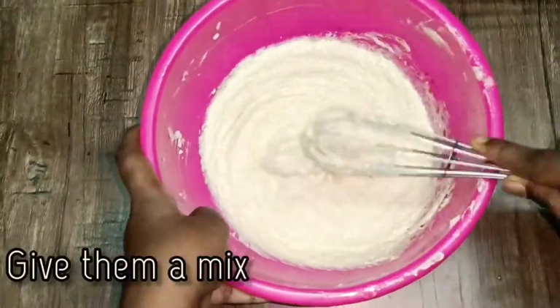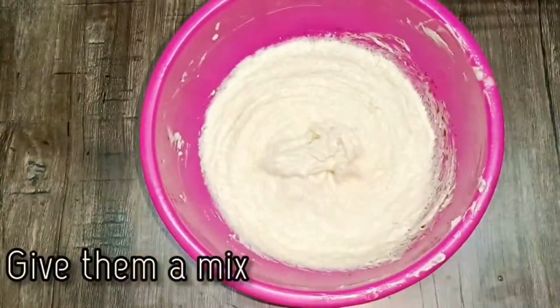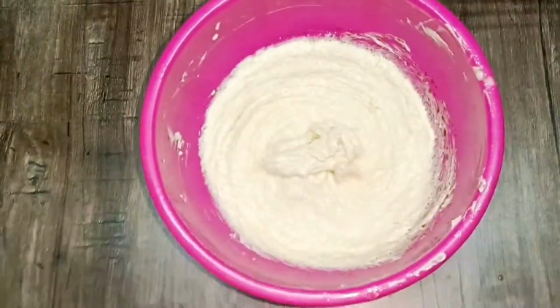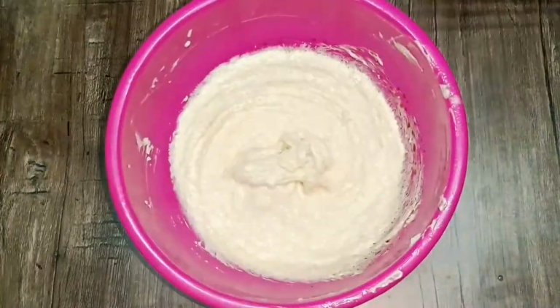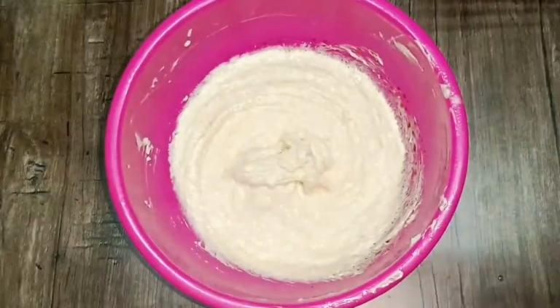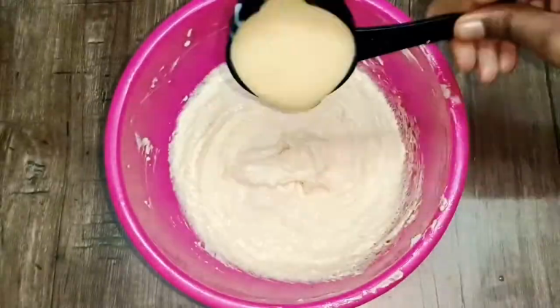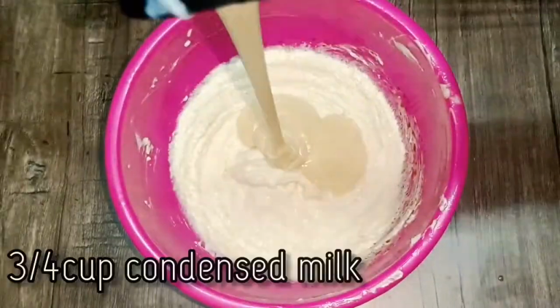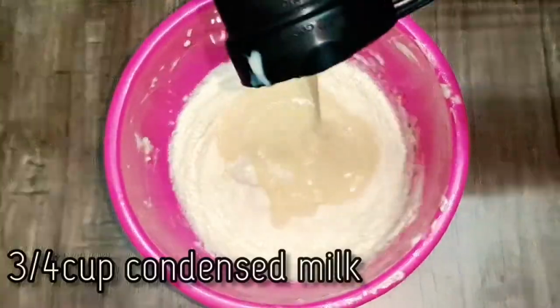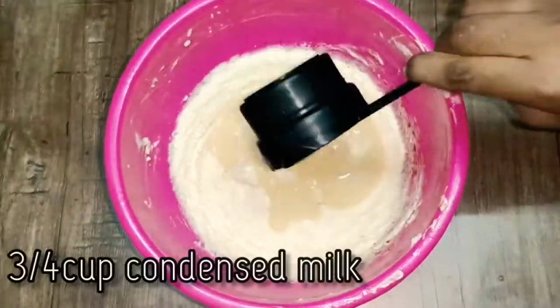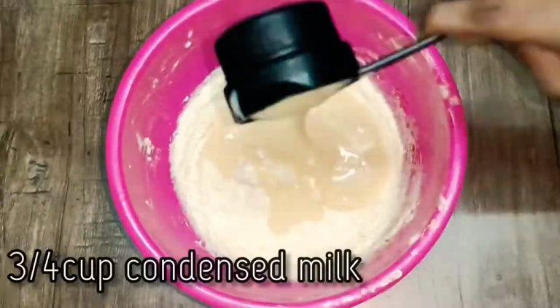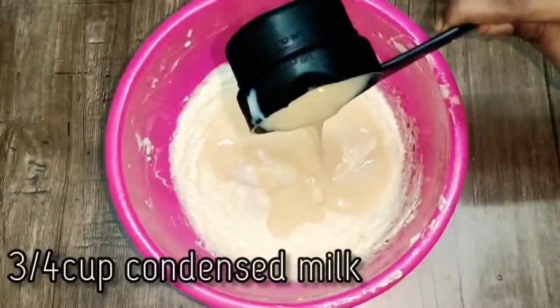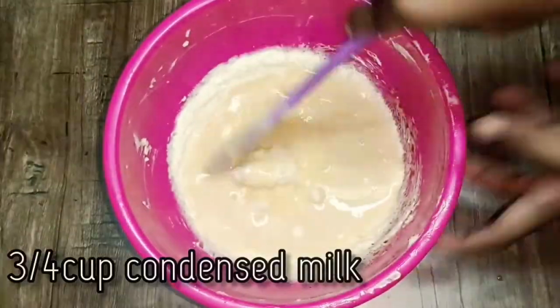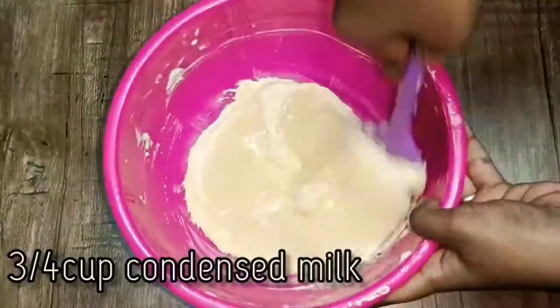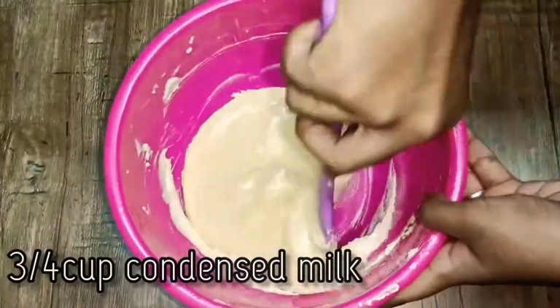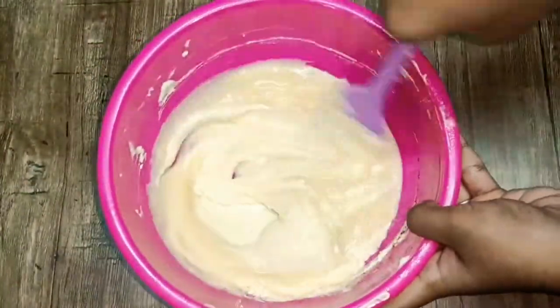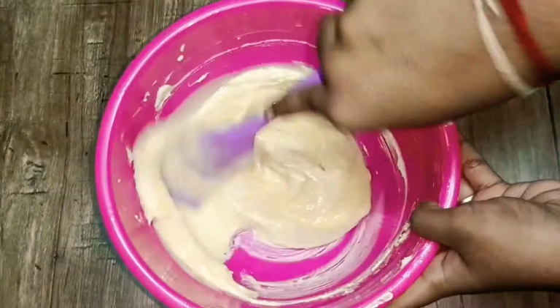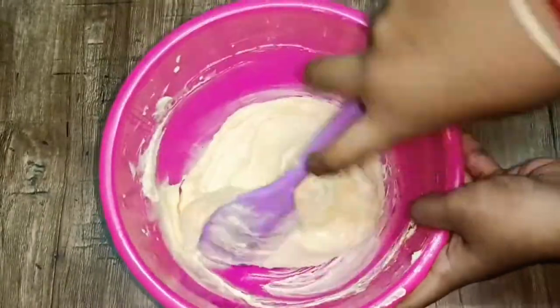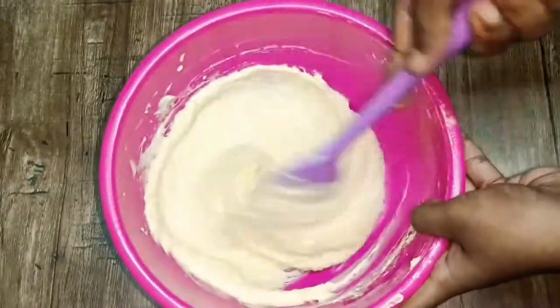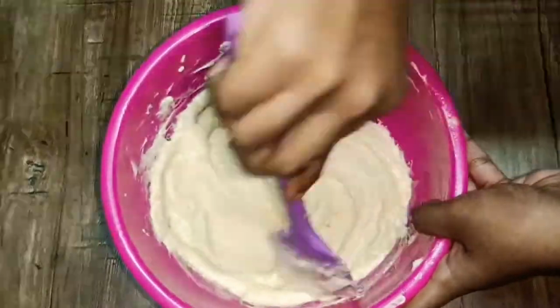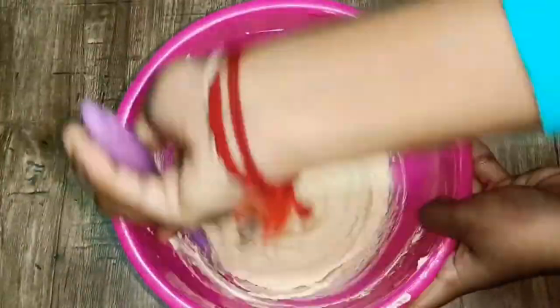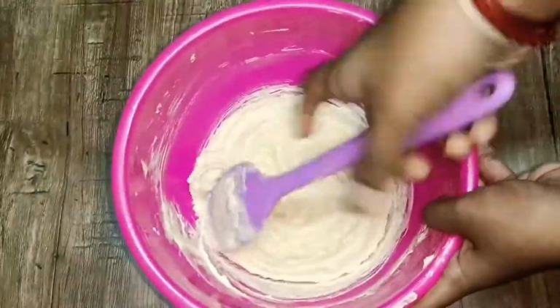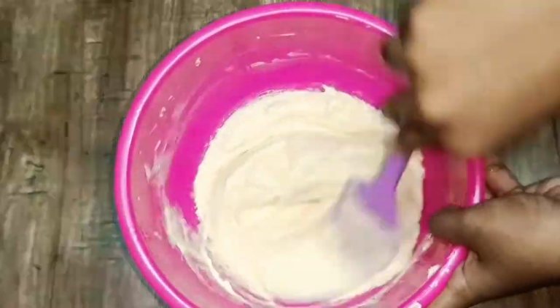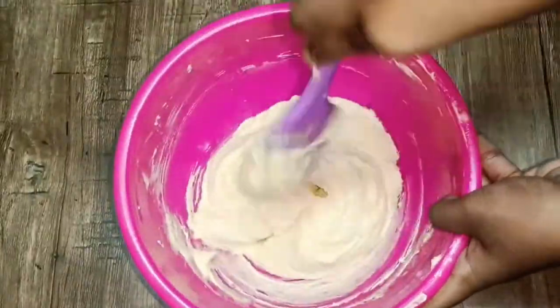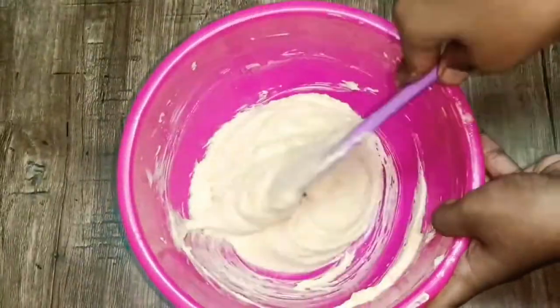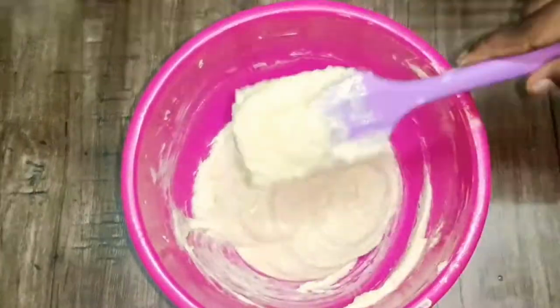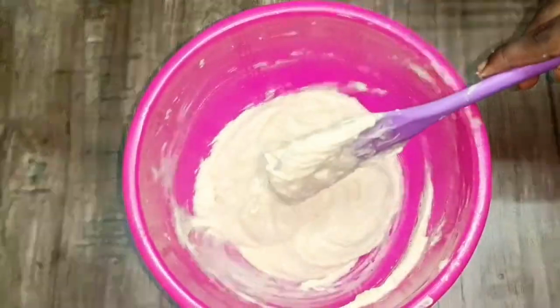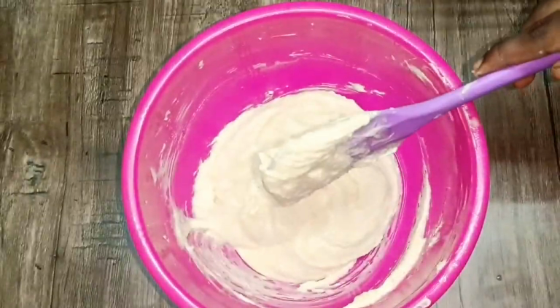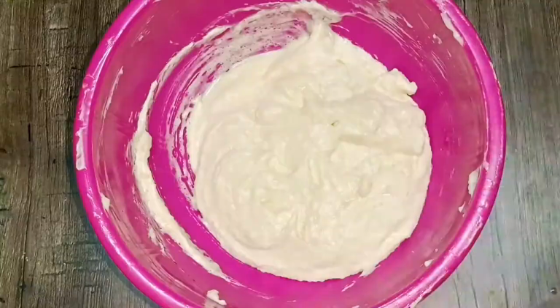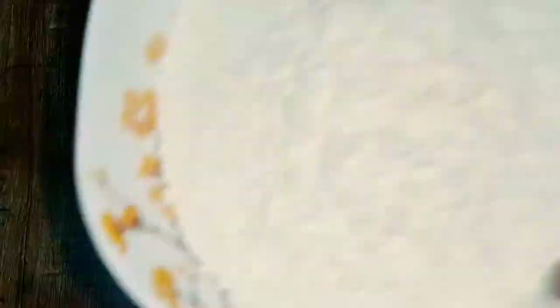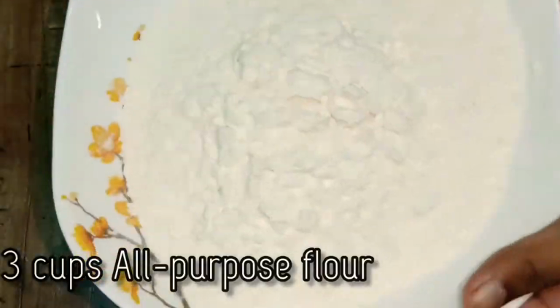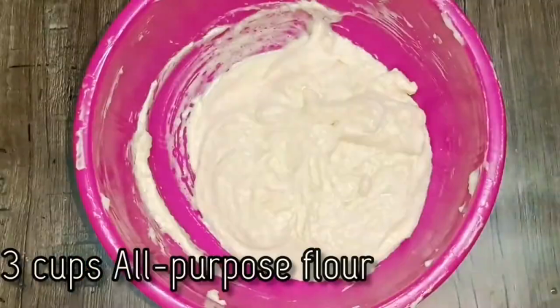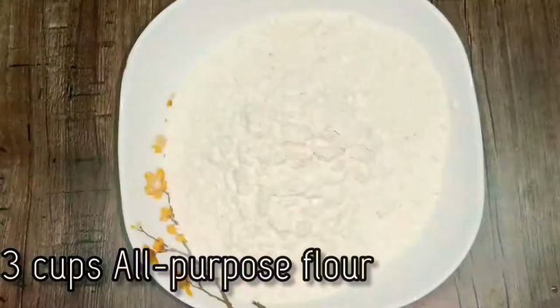The chocolate essence is optional. If you are going to use it, add 1 teaspoon of vanilla essence. Add 3 cups of condensed milk. Now we will mix it well.